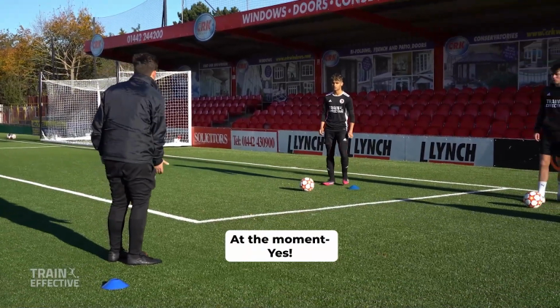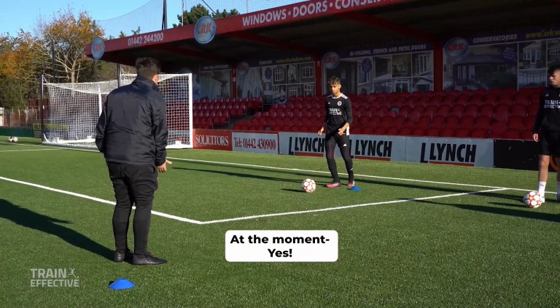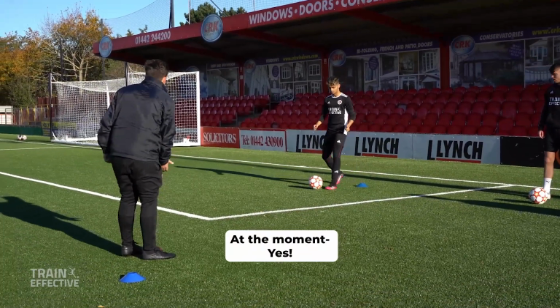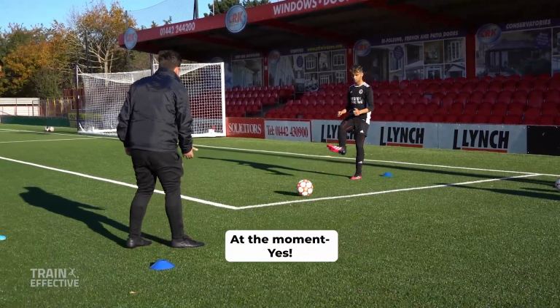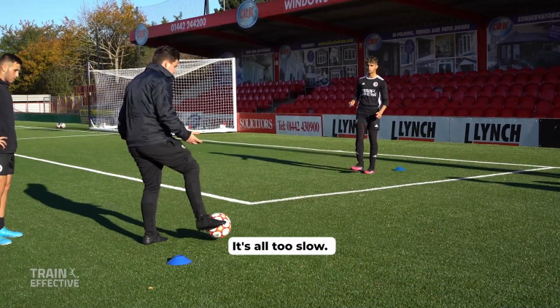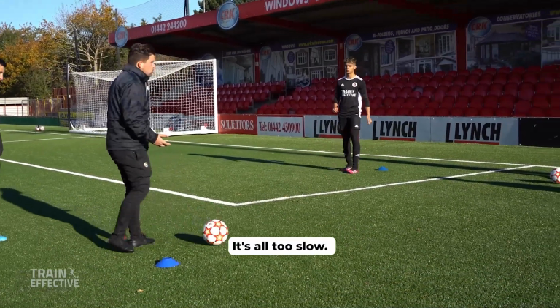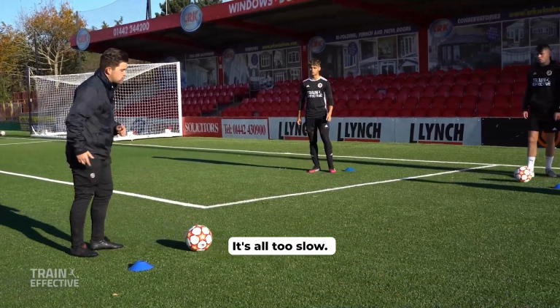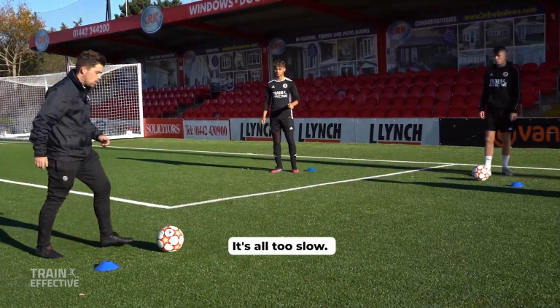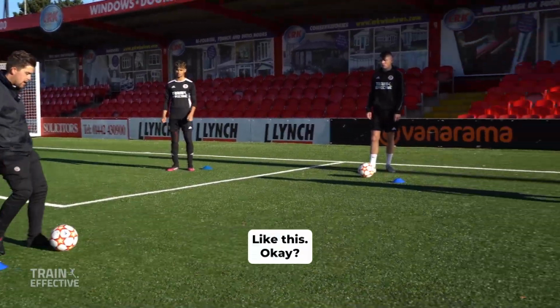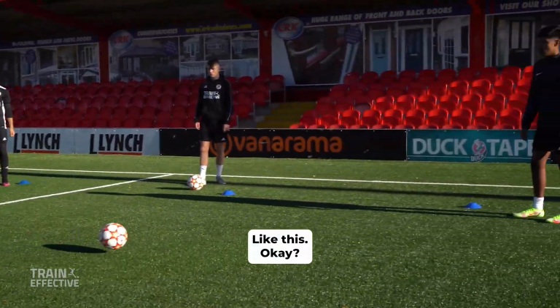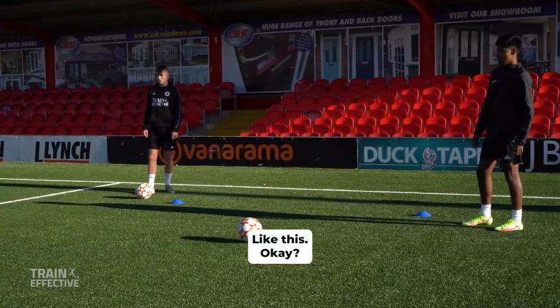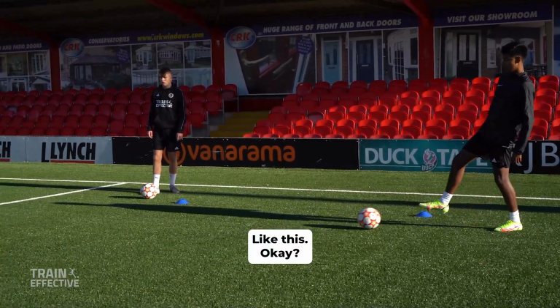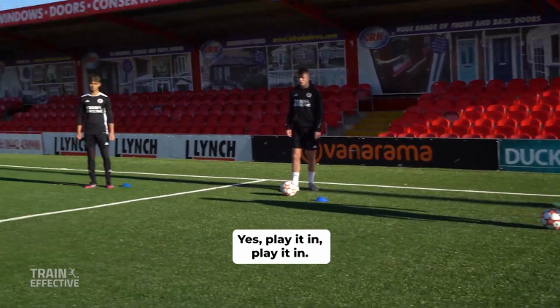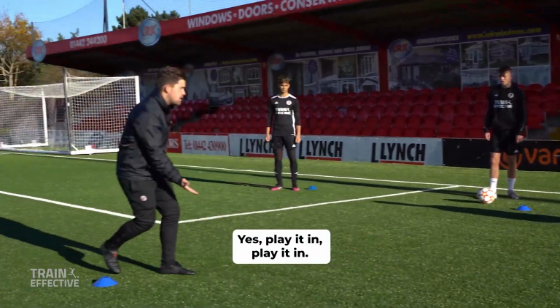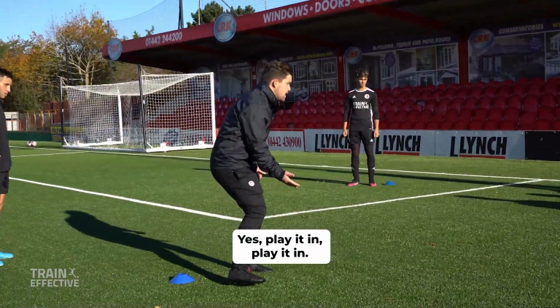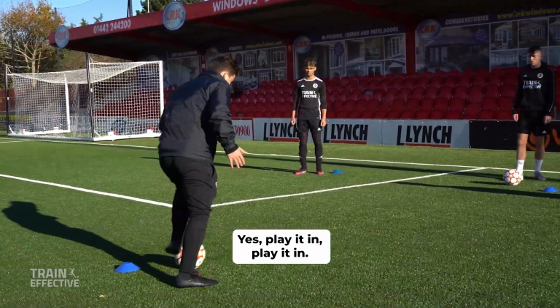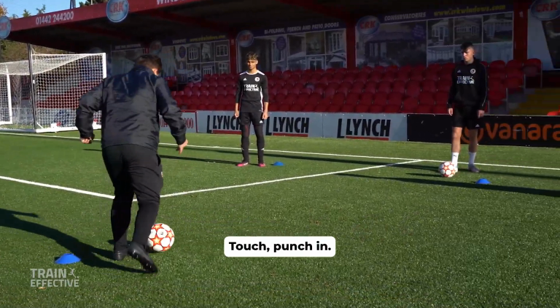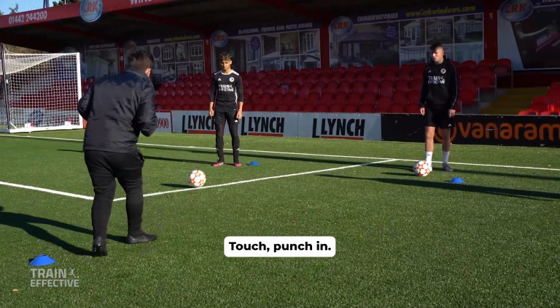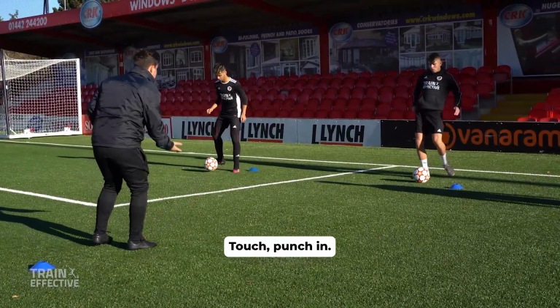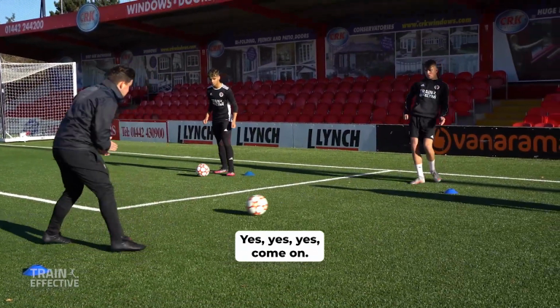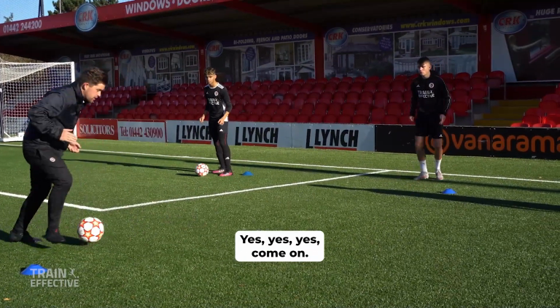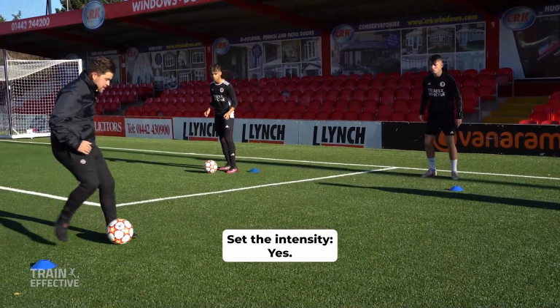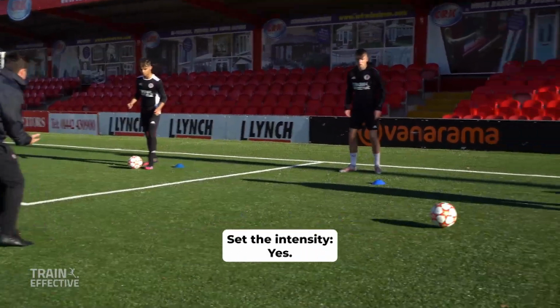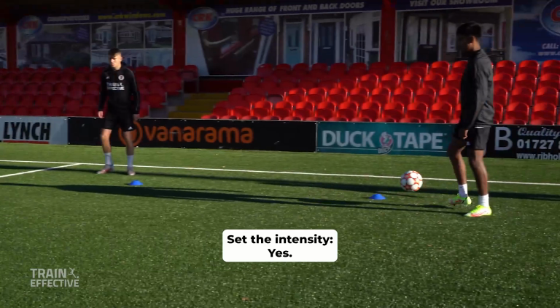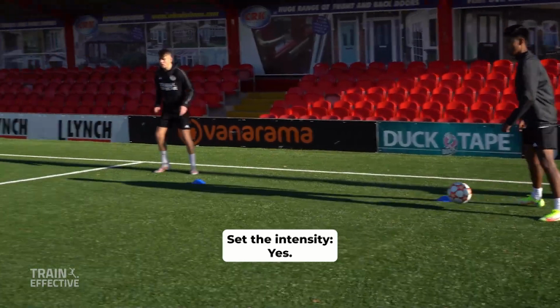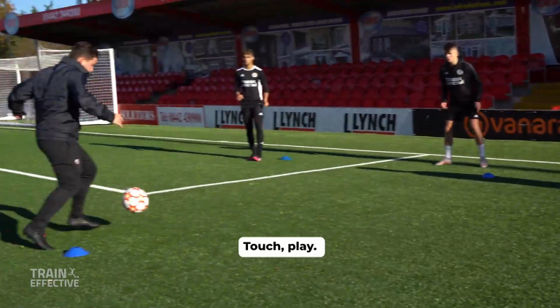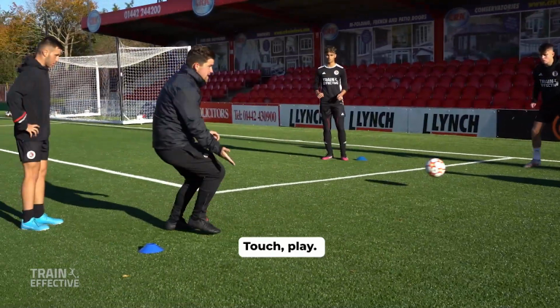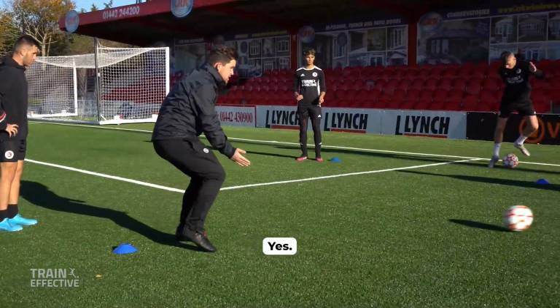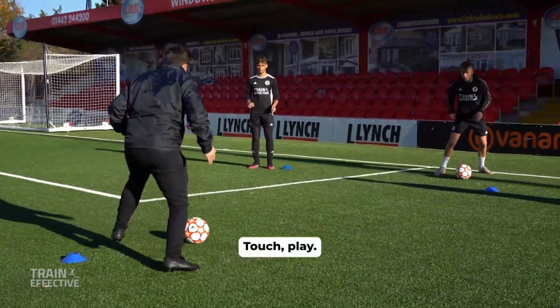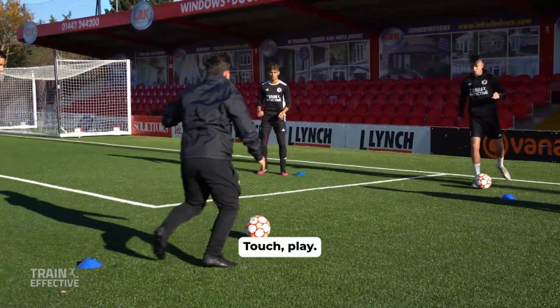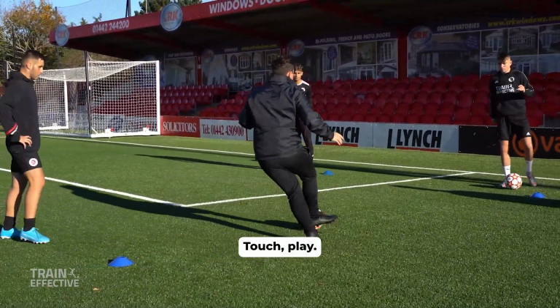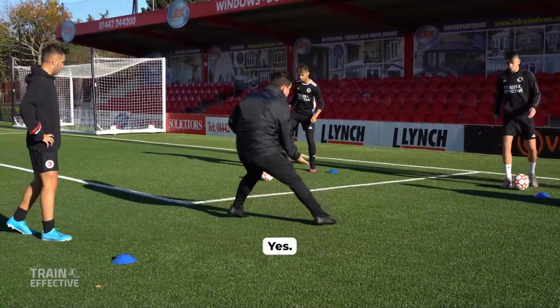At the moment it's all too slow. Okay, play it in, play it in — touch, punch it in. Yes, come on. Set the intensity. Touch, play. Touch, play.